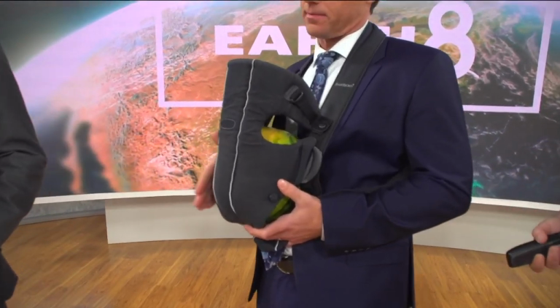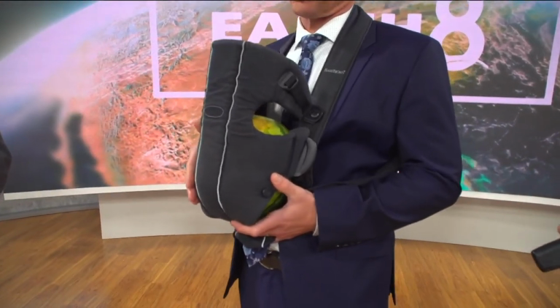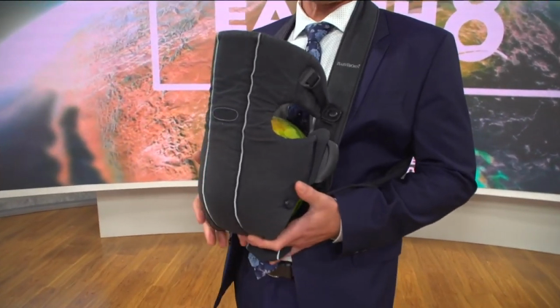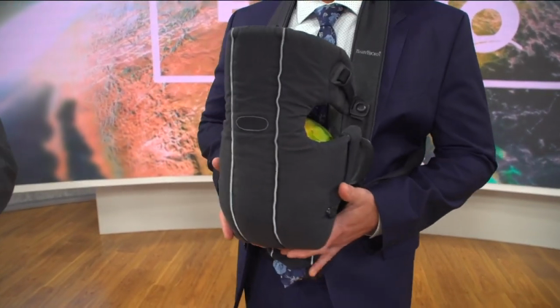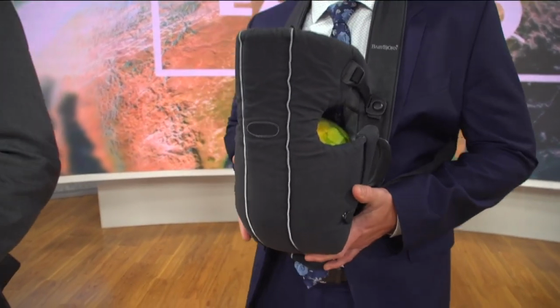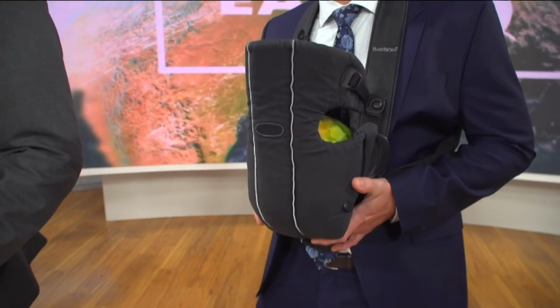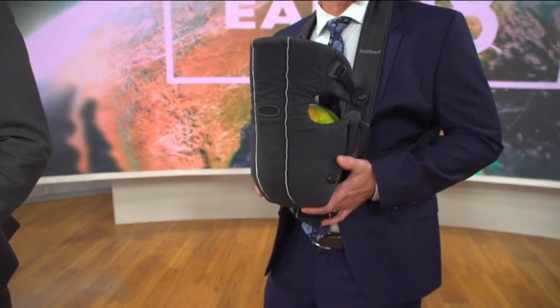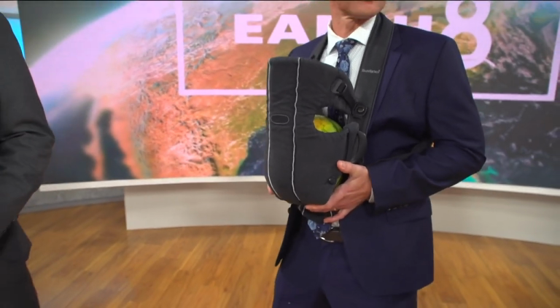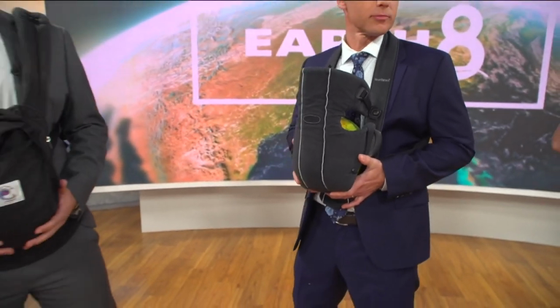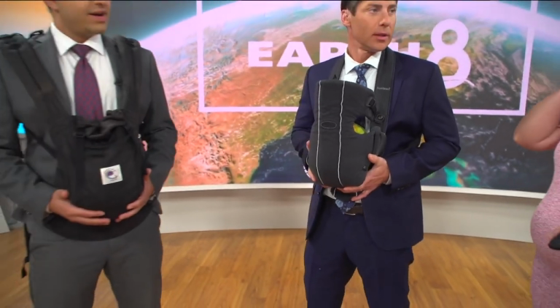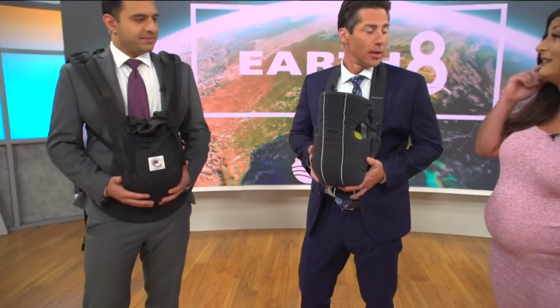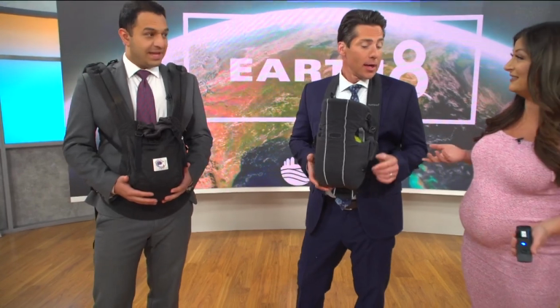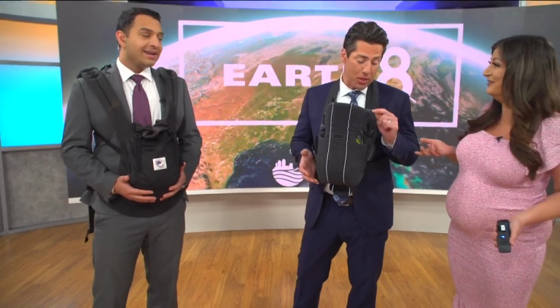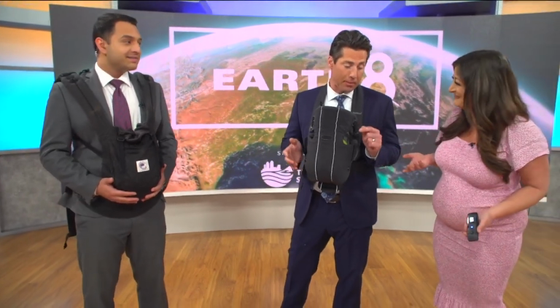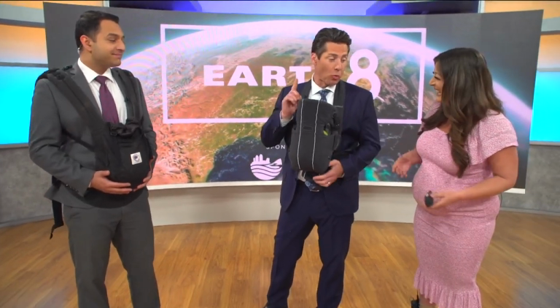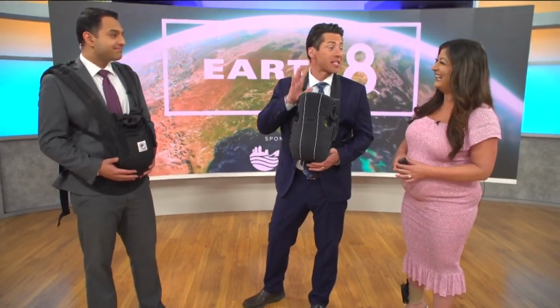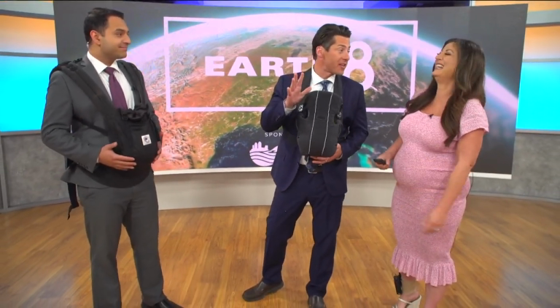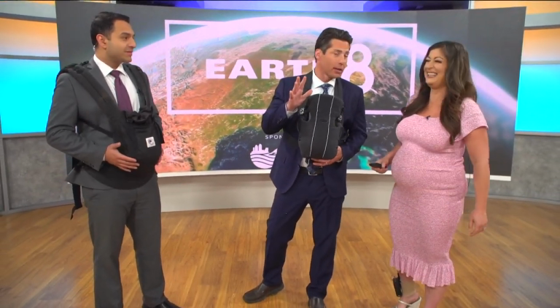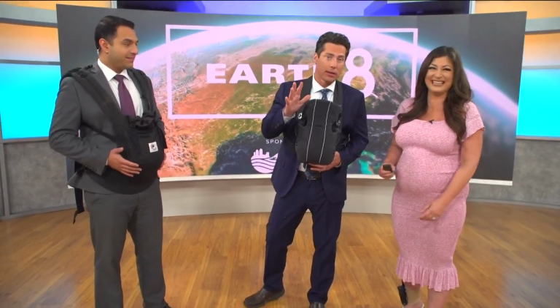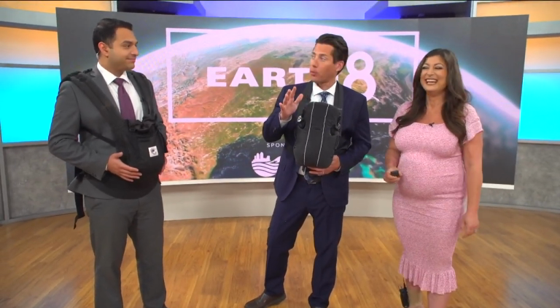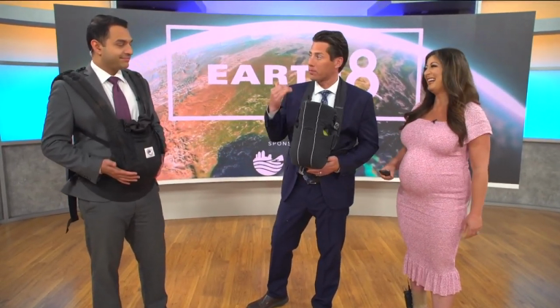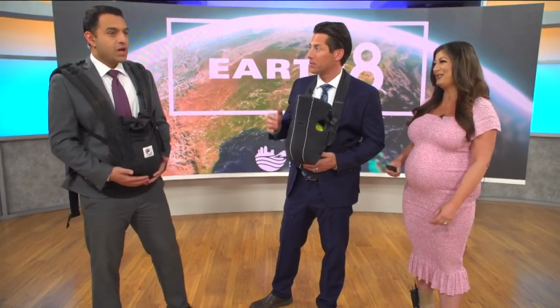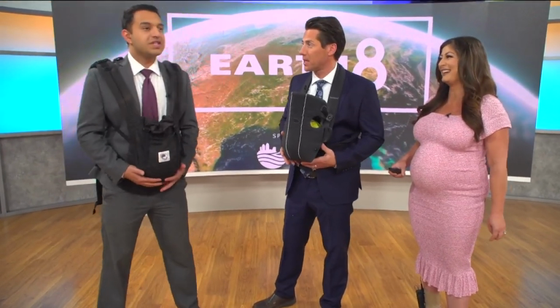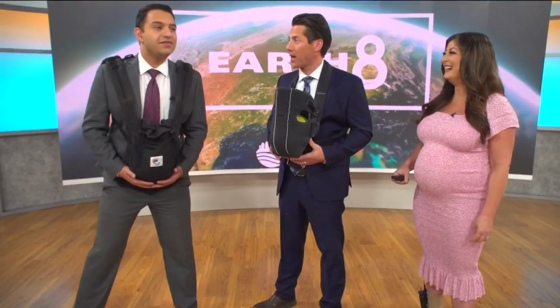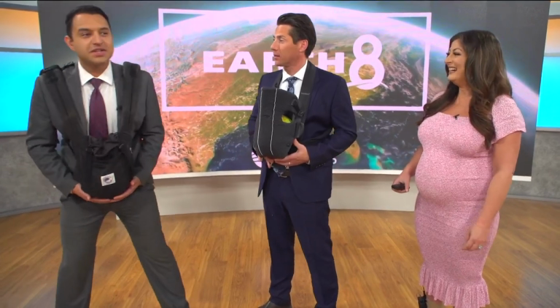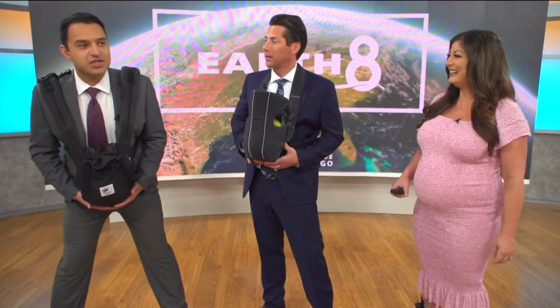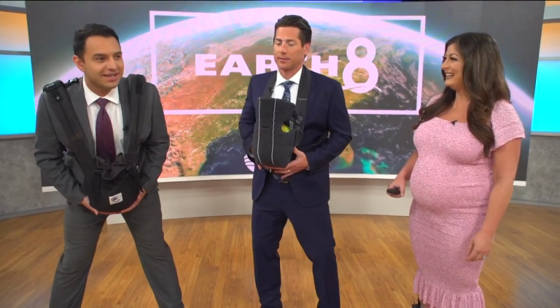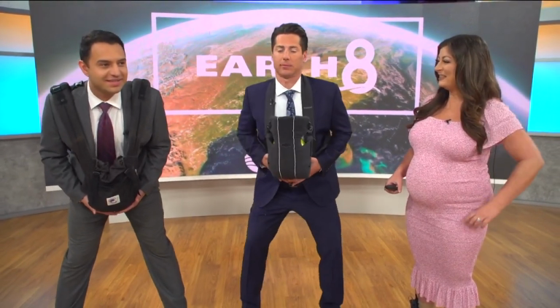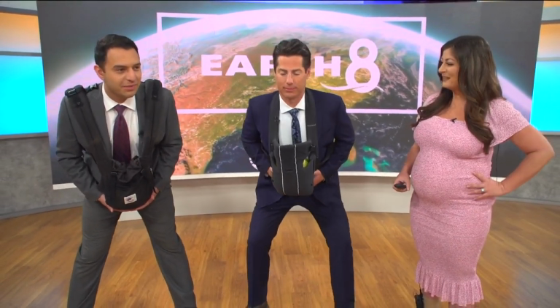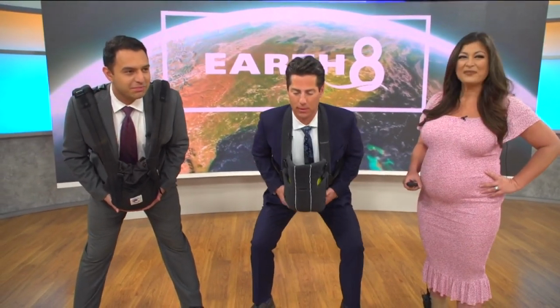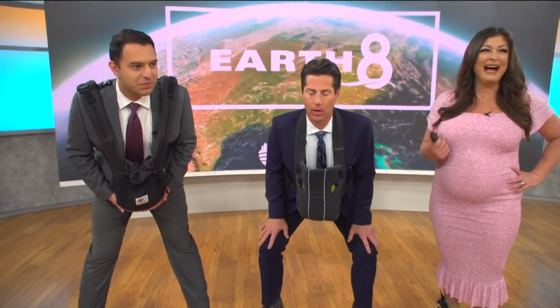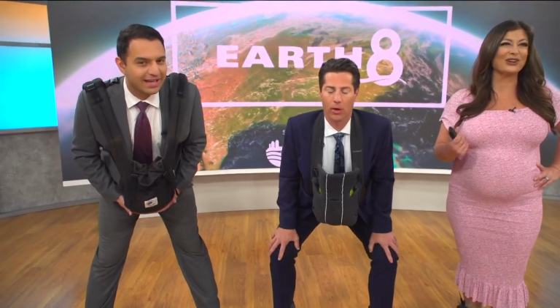You guys have little baby watermelons! But, you know, the idea of men carrying babies — I like this idea. Can I just say I'm glad it's one, not 70, like the poor sea dragon. It feels good to just kind of put your back out.